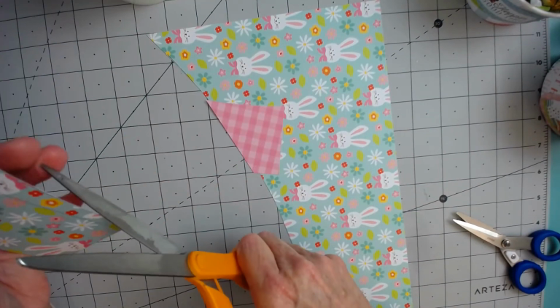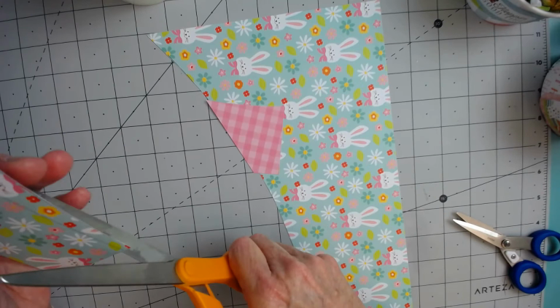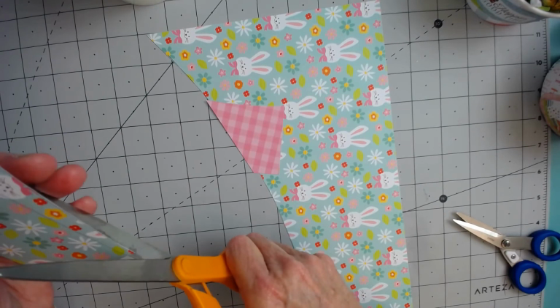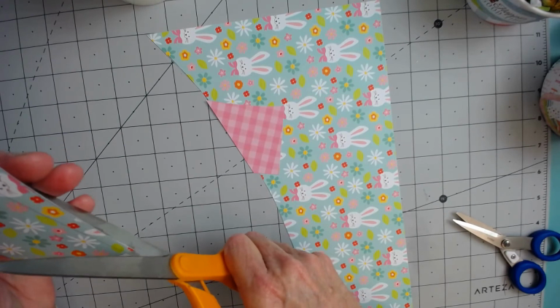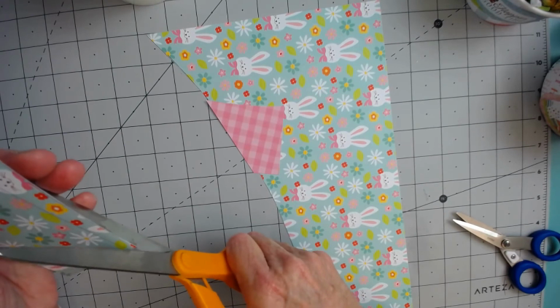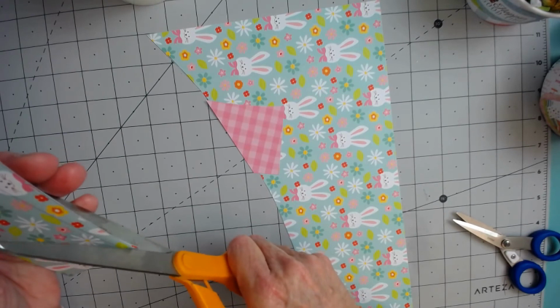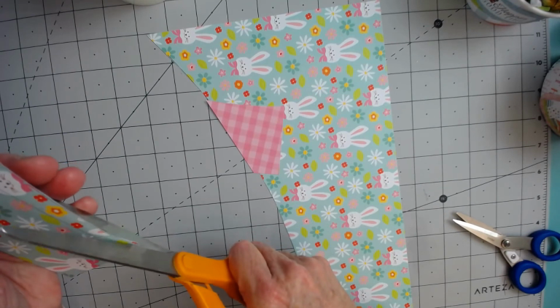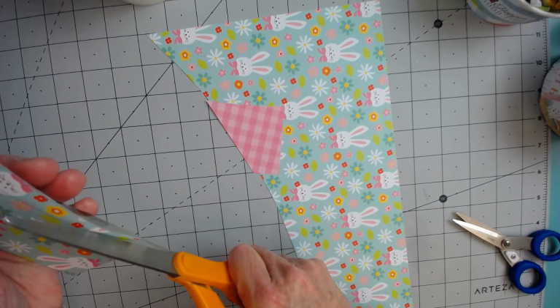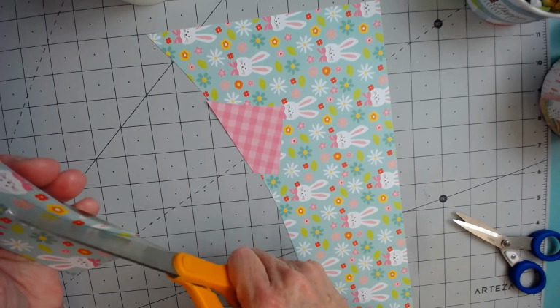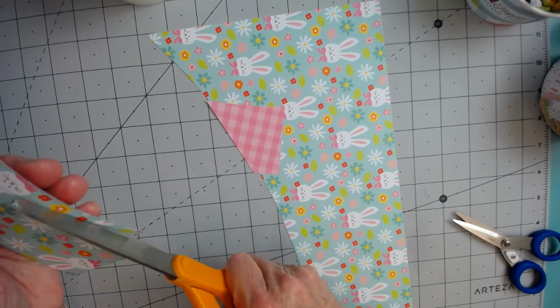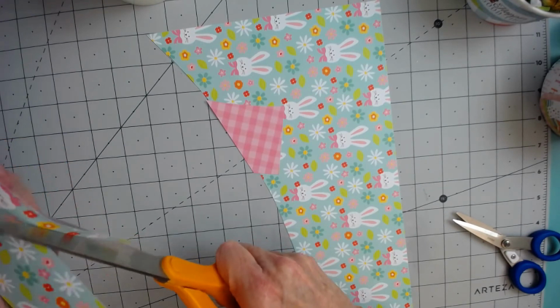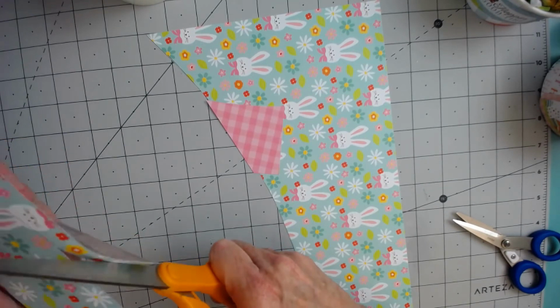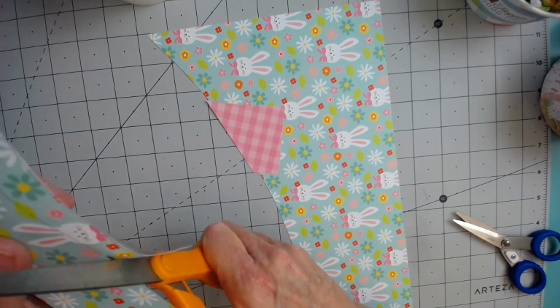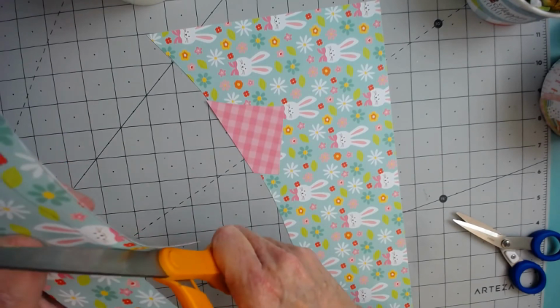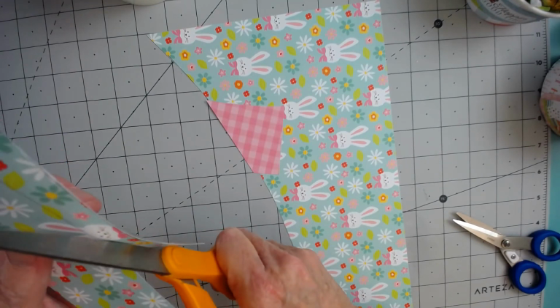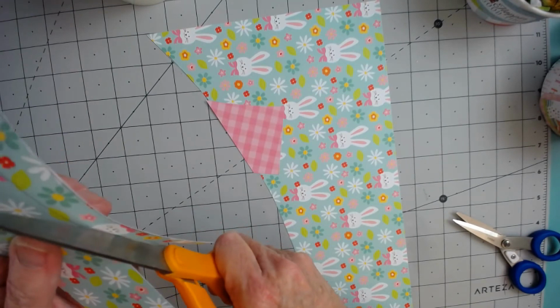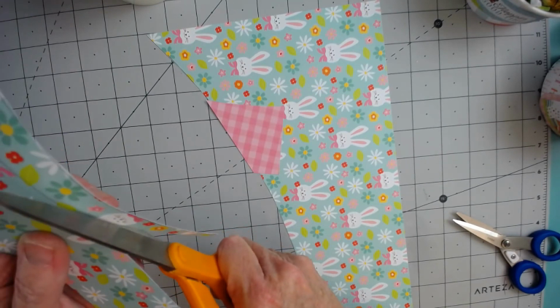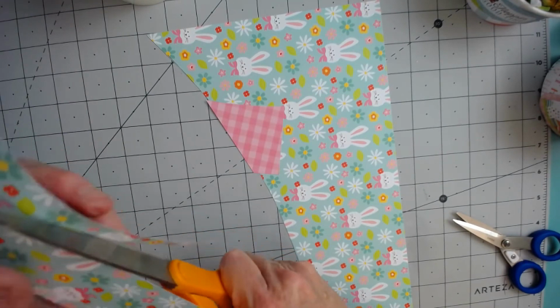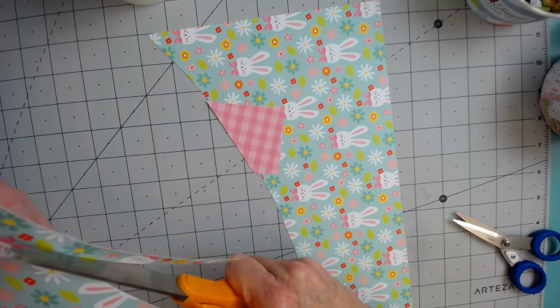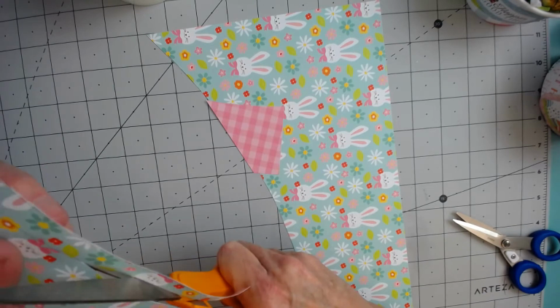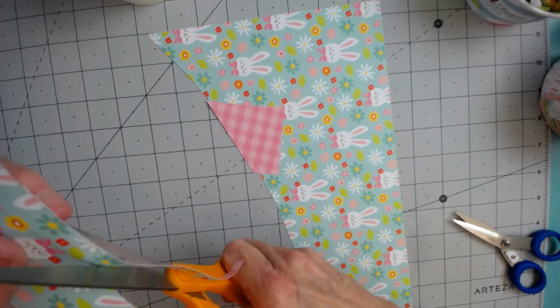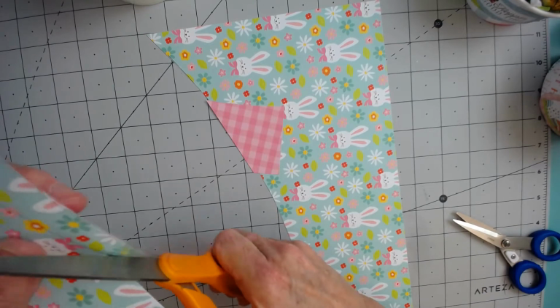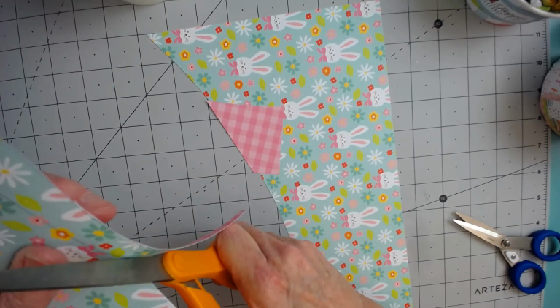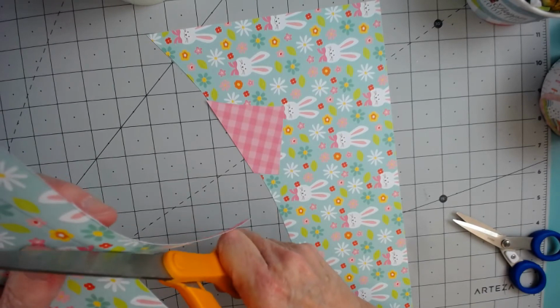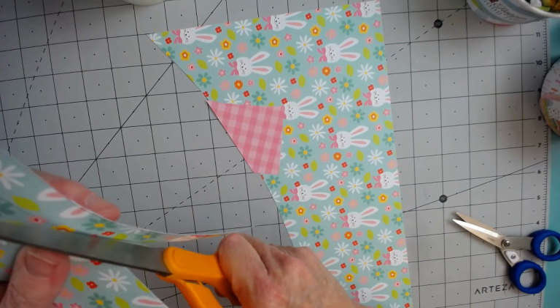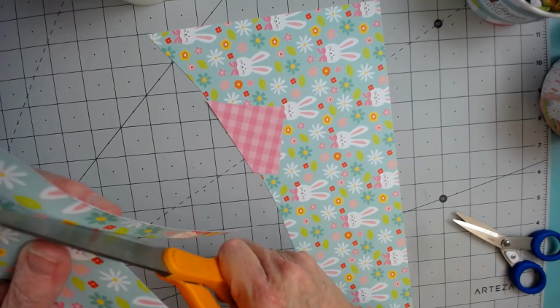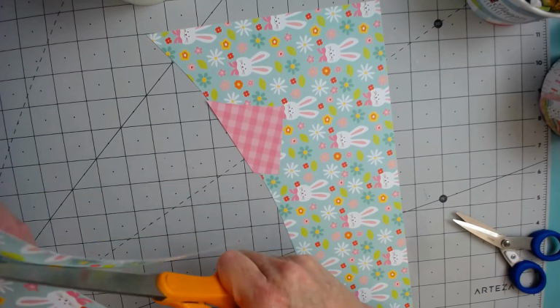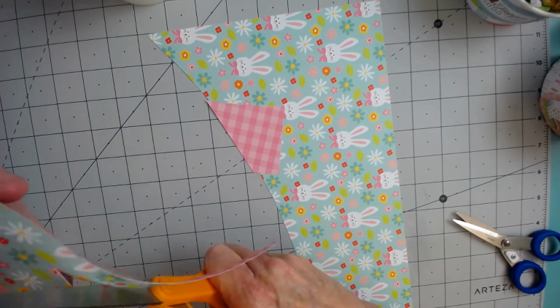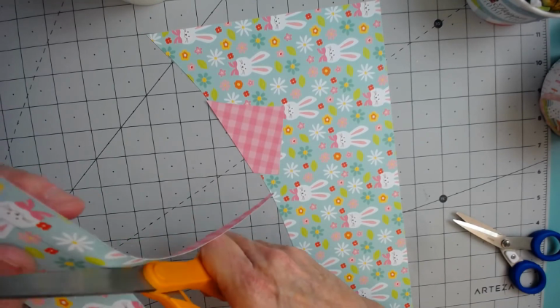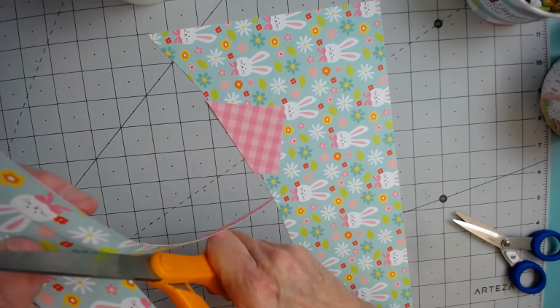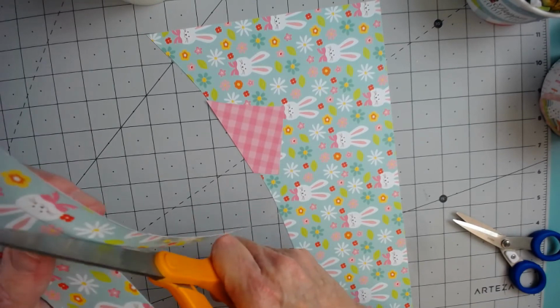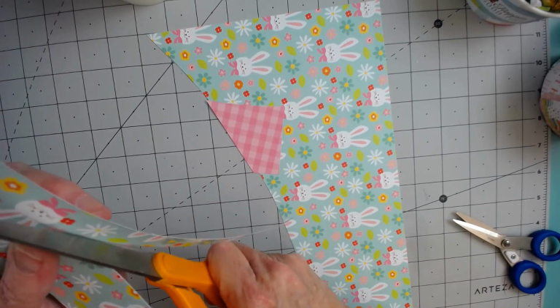It's got a sticker pack, and it has several cut-aparts in it too, so you could also use these for some Easter cards.